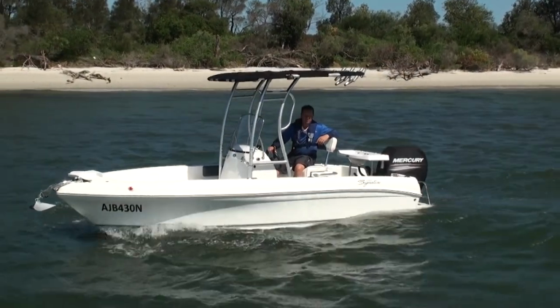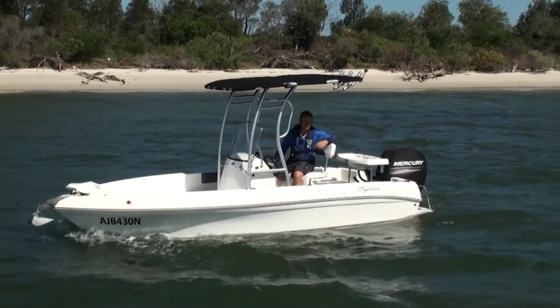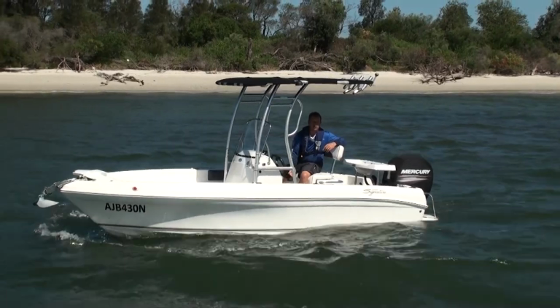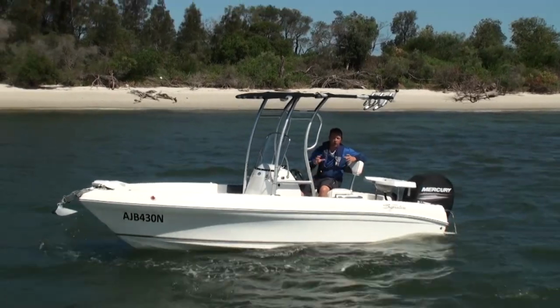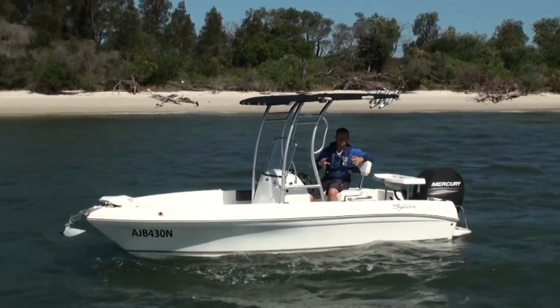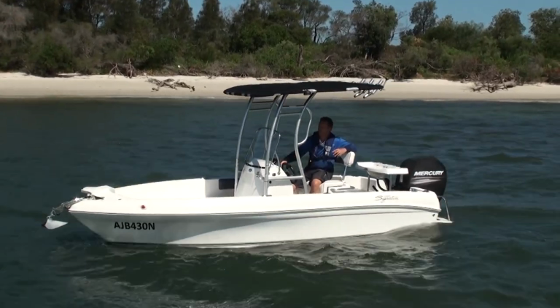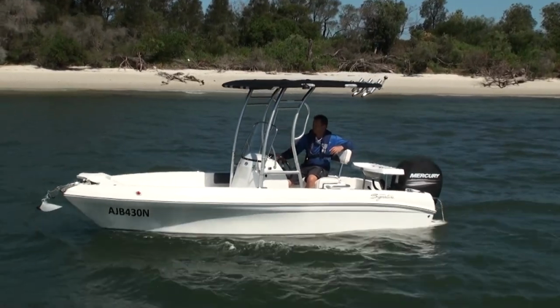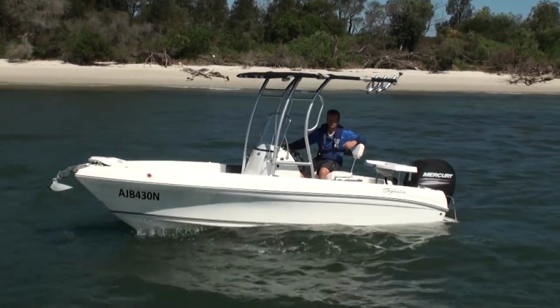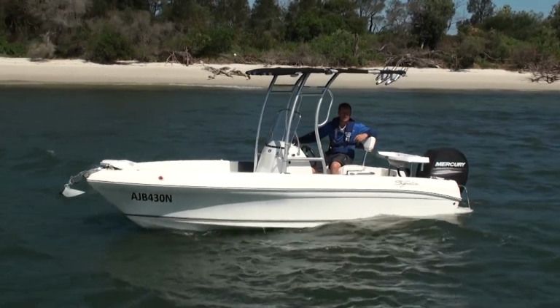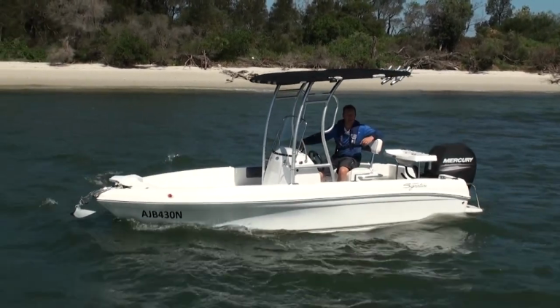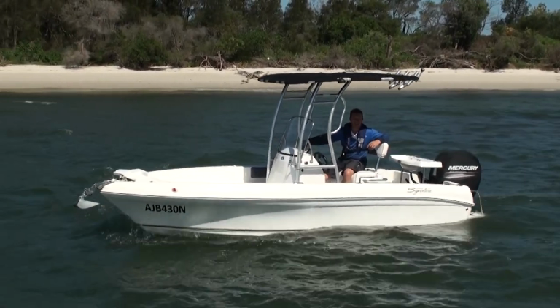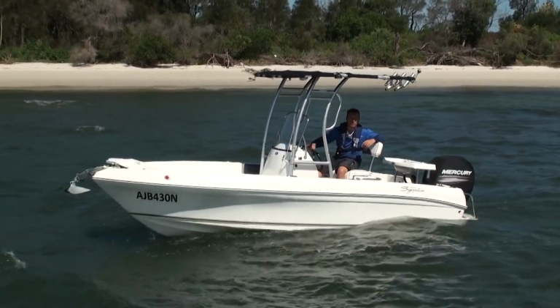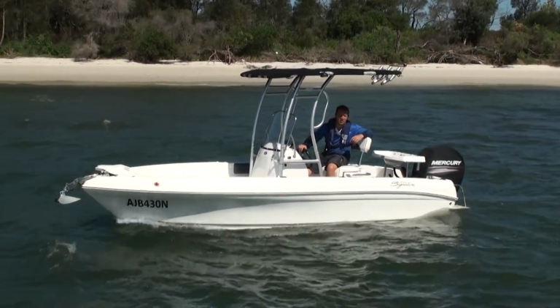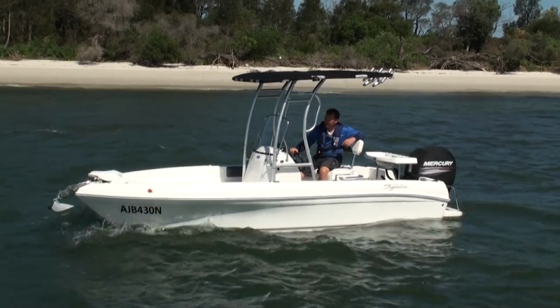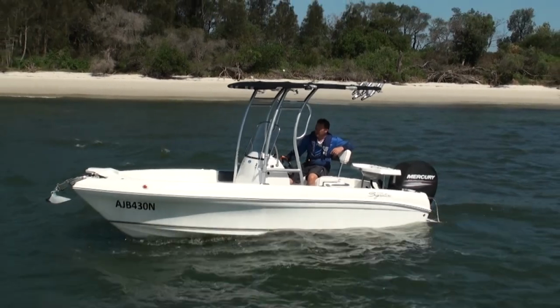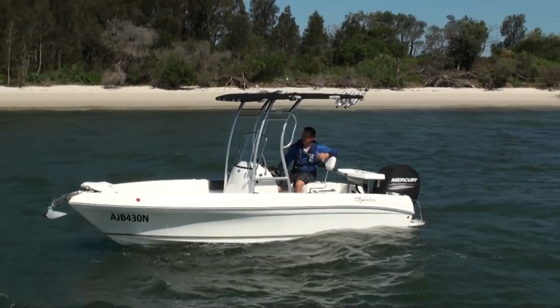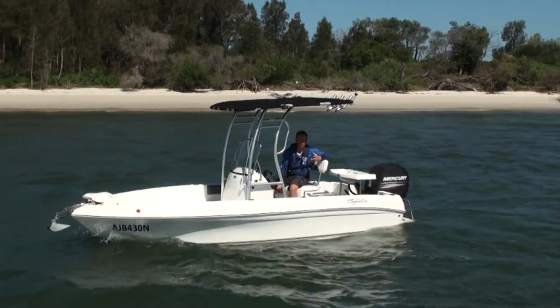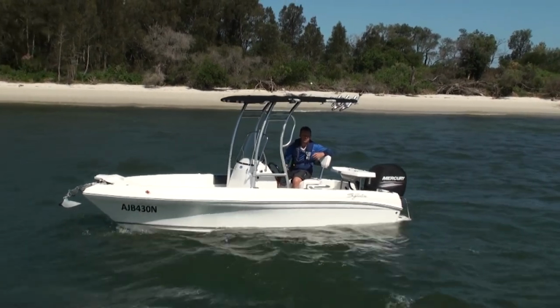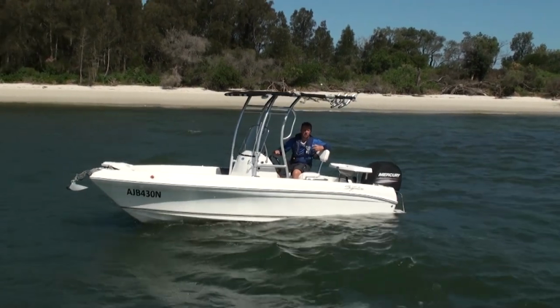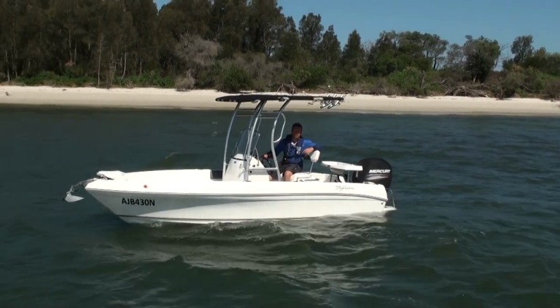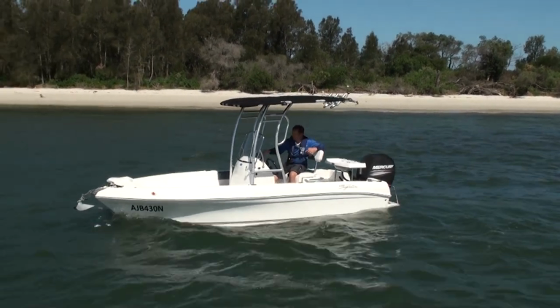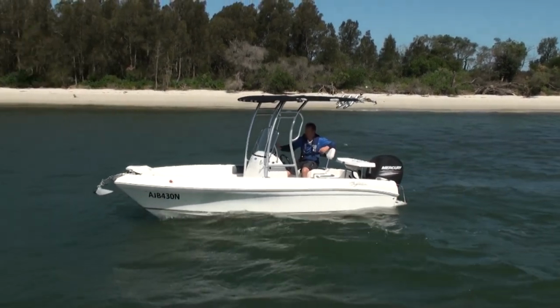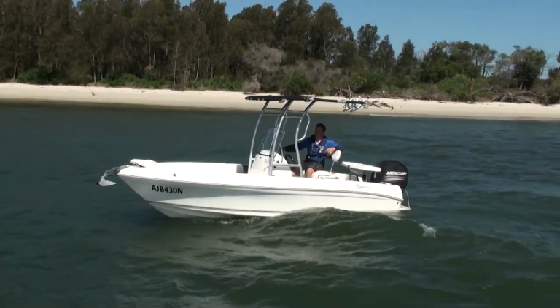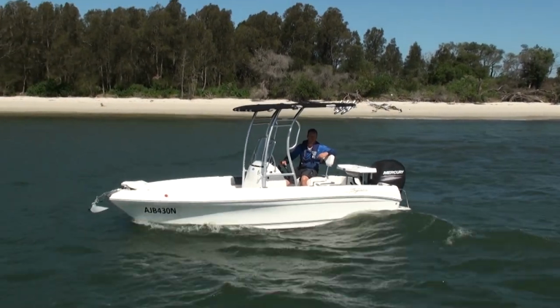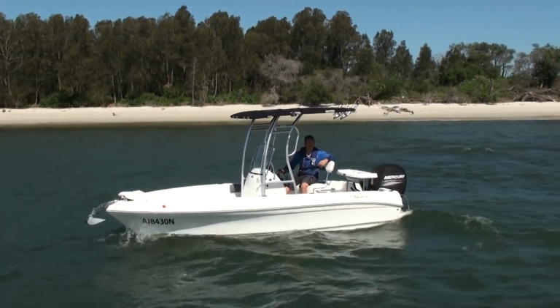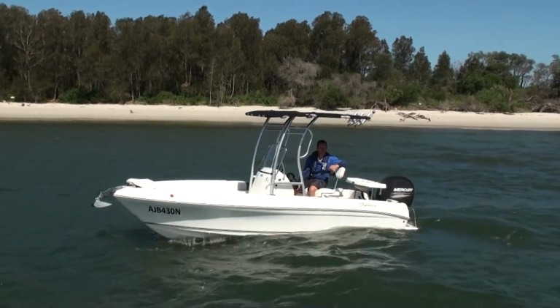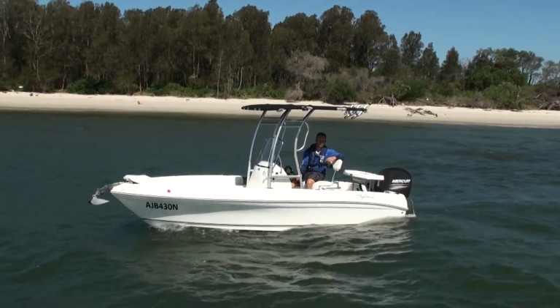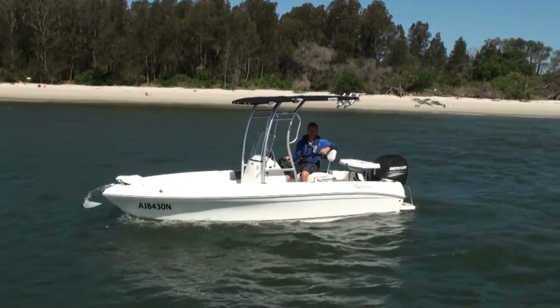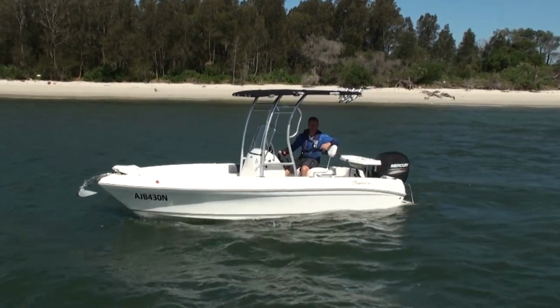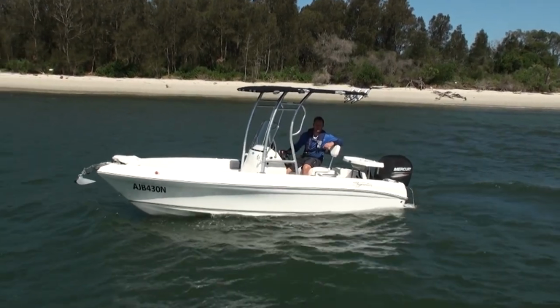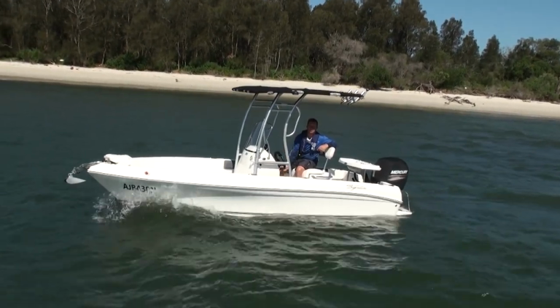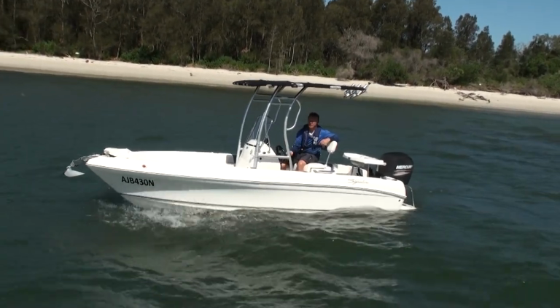Seriously, if you're looking for a really good sports fishing boat that's going to take you anywhere and allow you to chase any sort of fish, and more importantly, just give you so much fun when you've got the throttle down punching through swell, the 543 has got to be on the shopping list to go and check out.